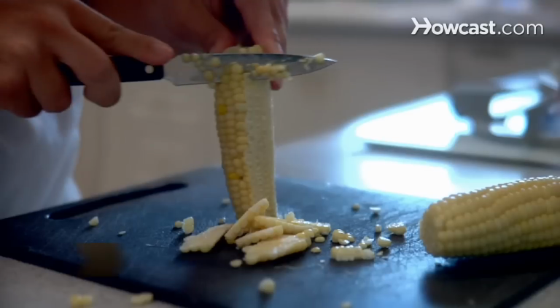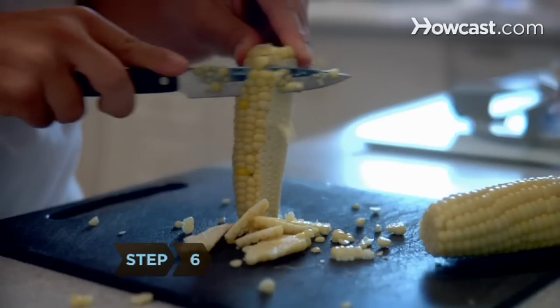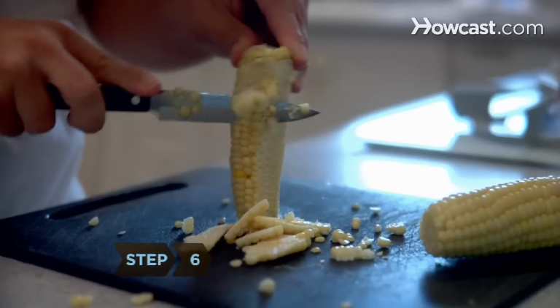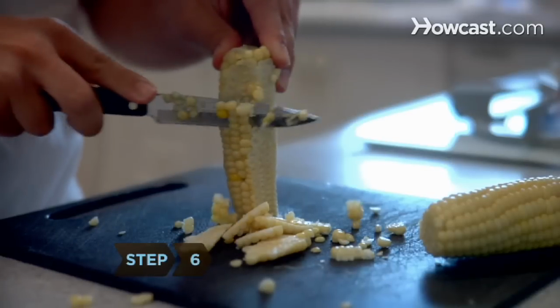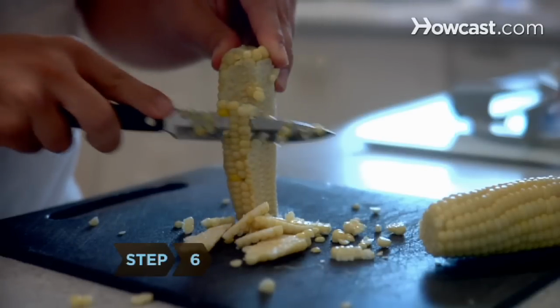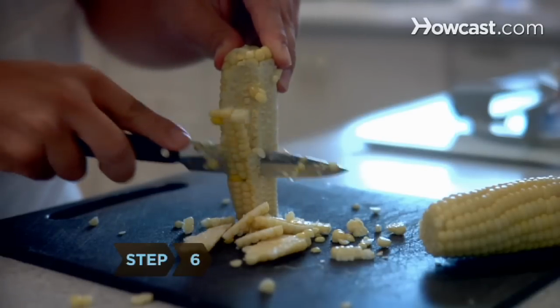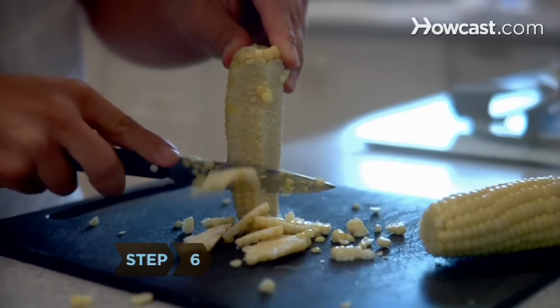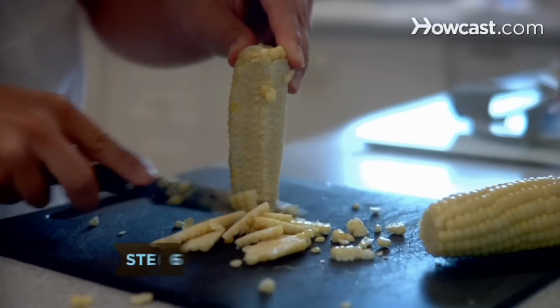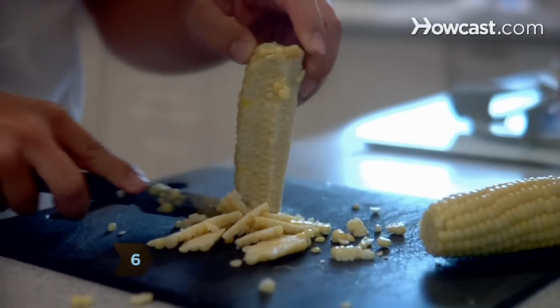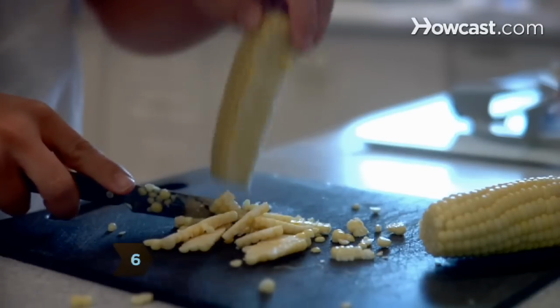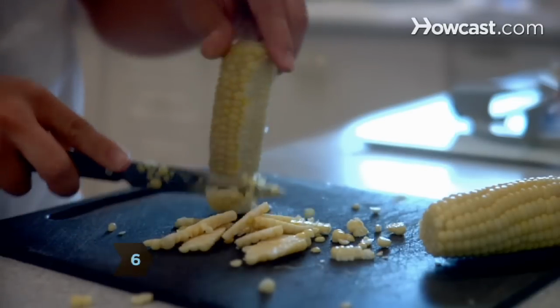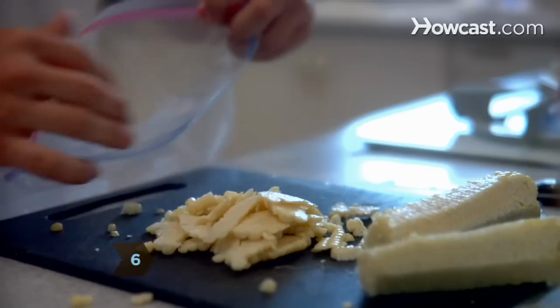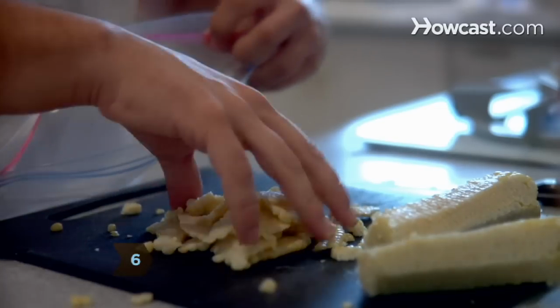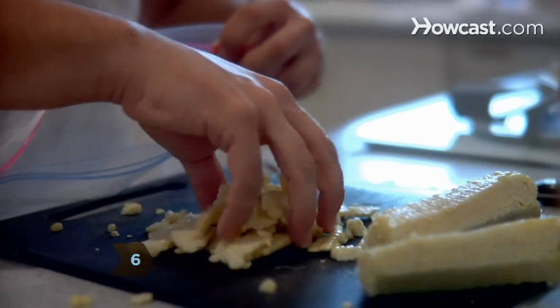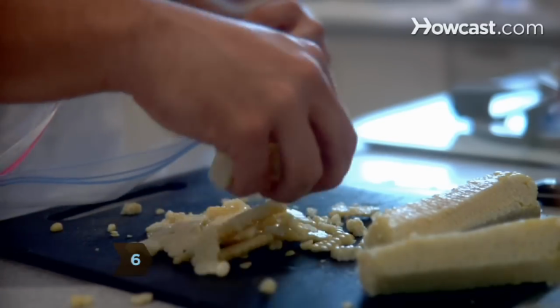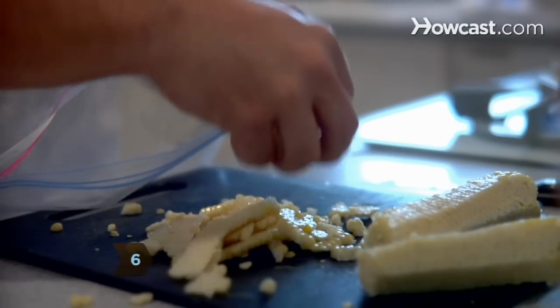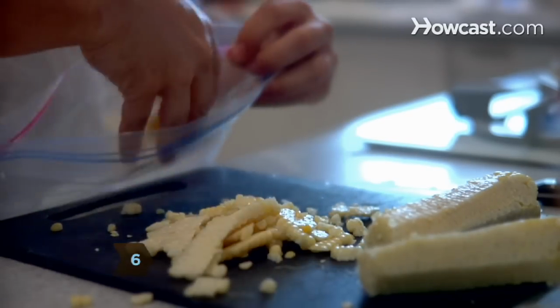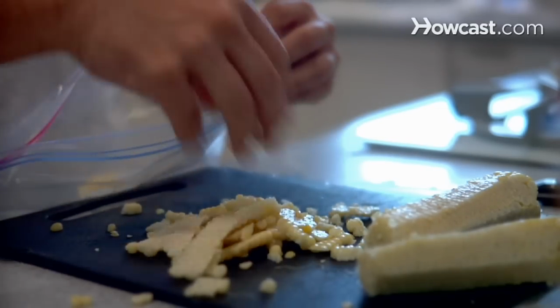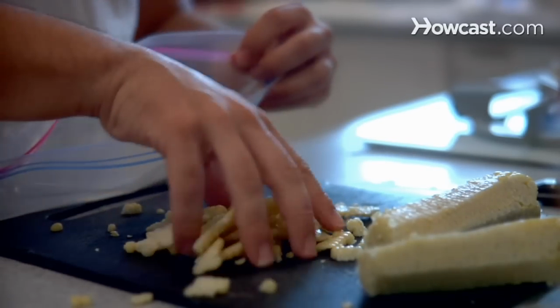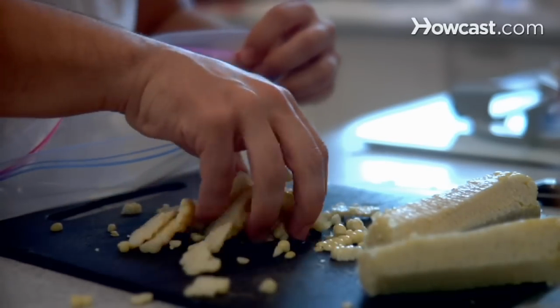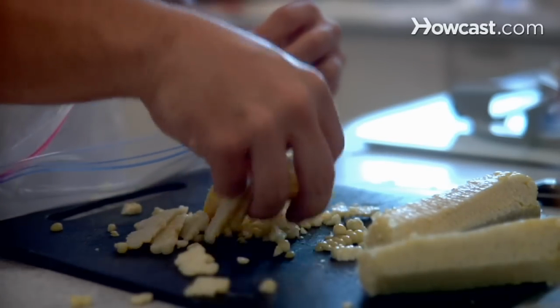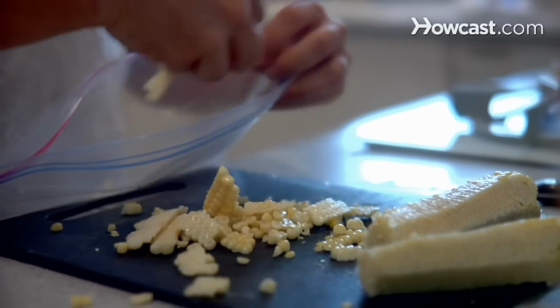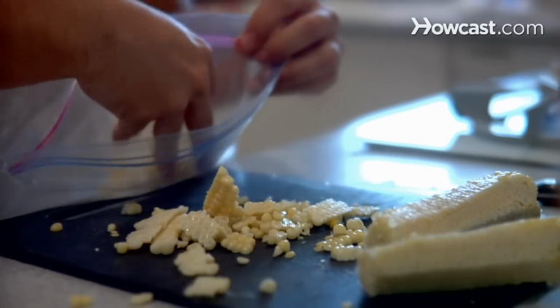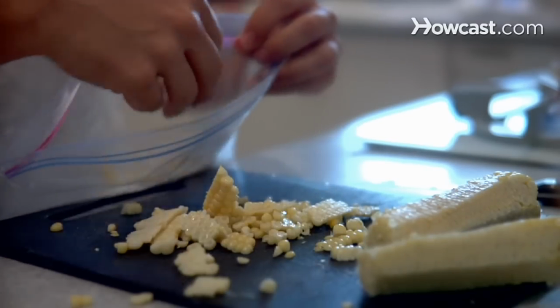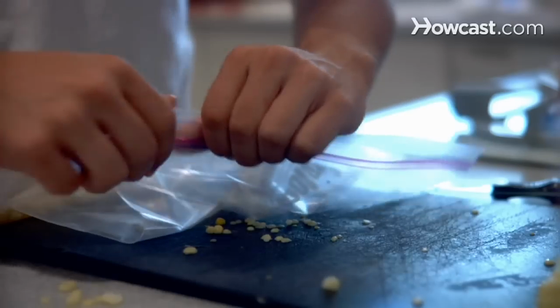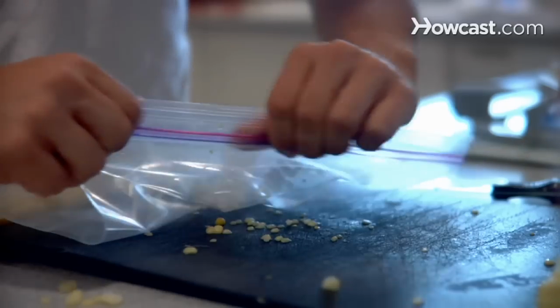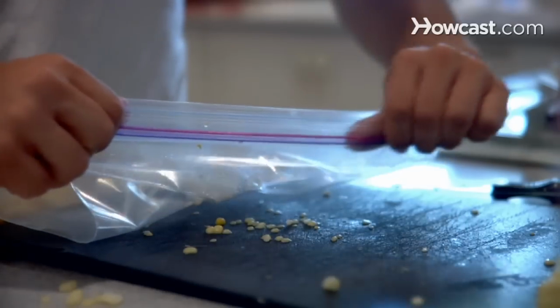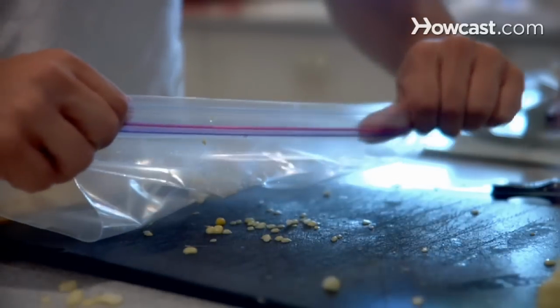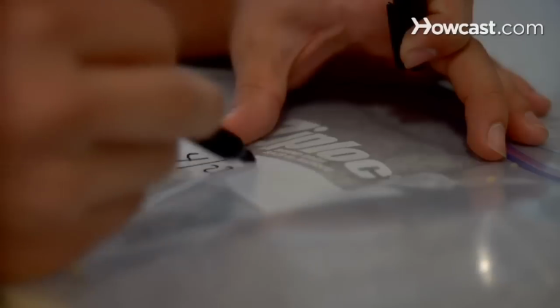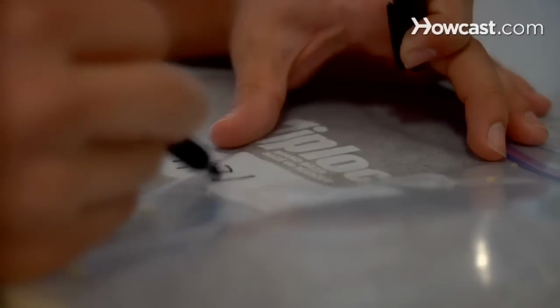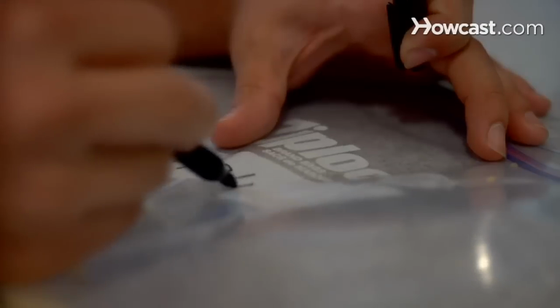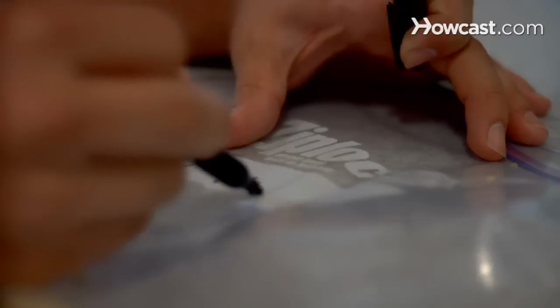Step 6. Use a sharp knife to cut the kernels from the cob. Pack the kernels tightly in a freezer bag, leaving half an inch of space at the top, and seal and label the bag with the date.